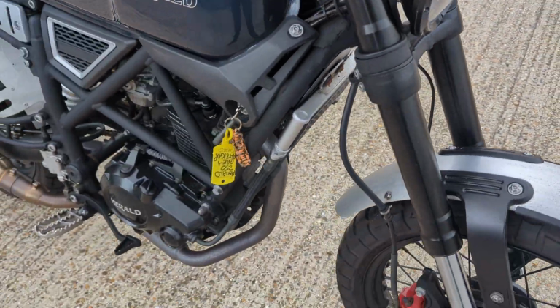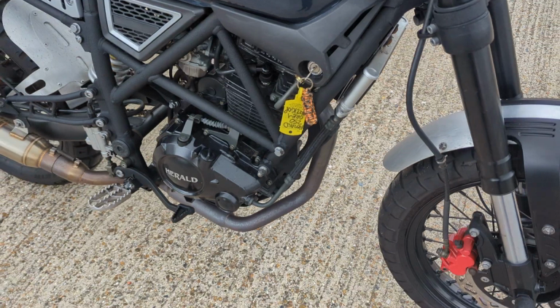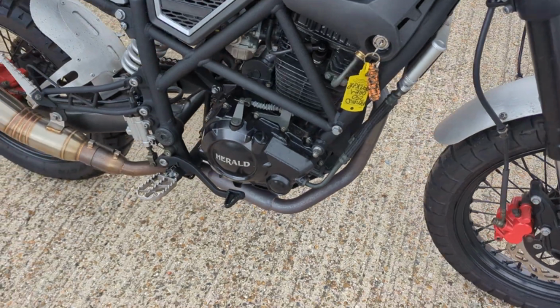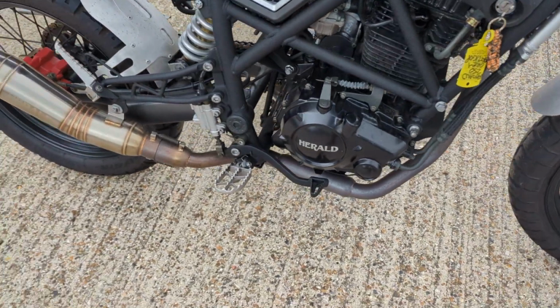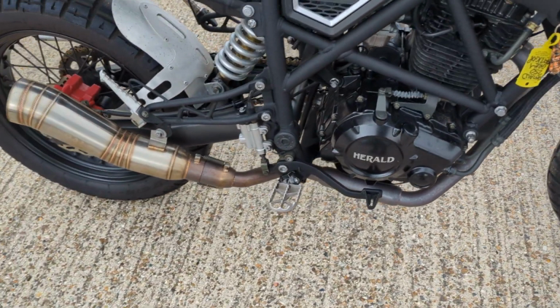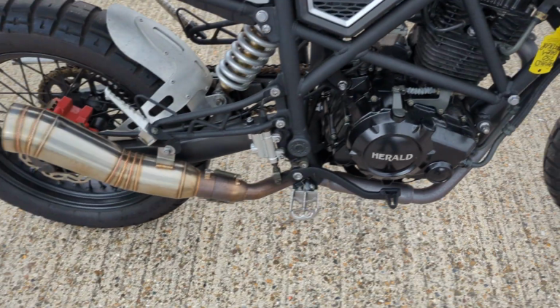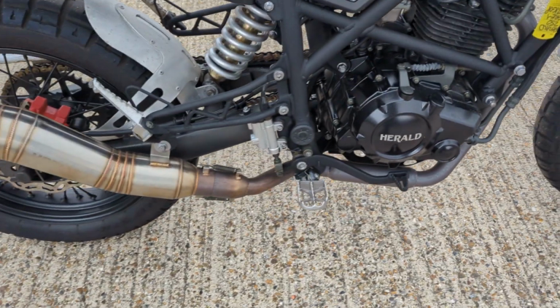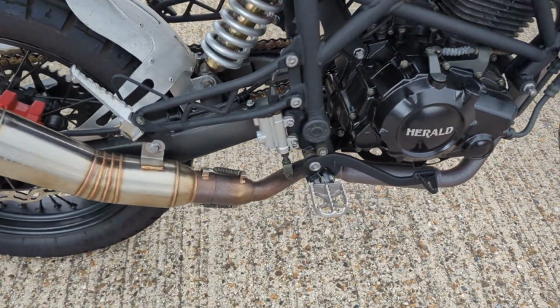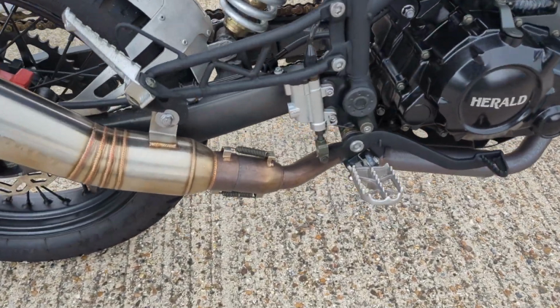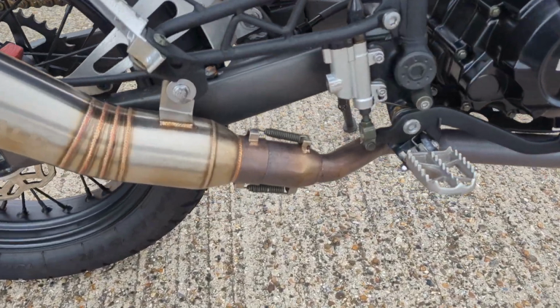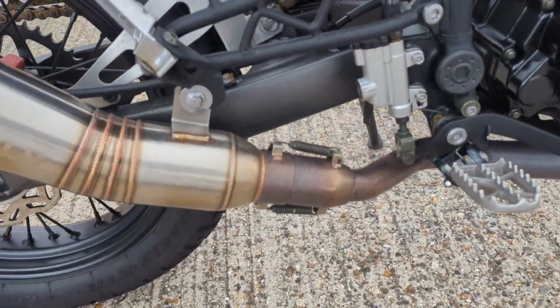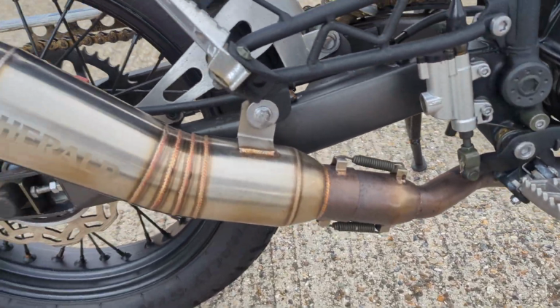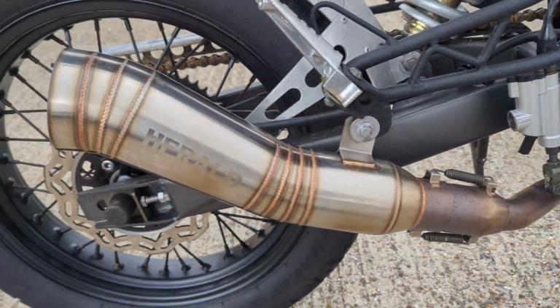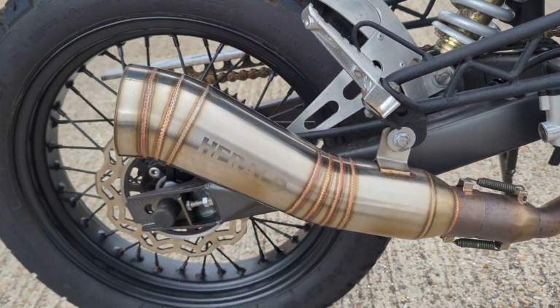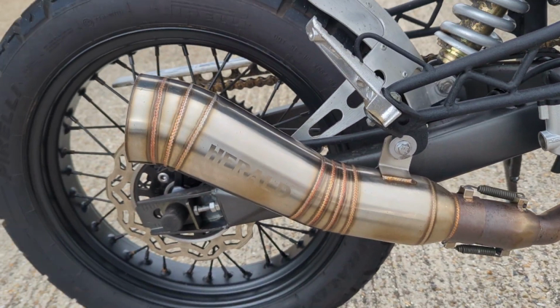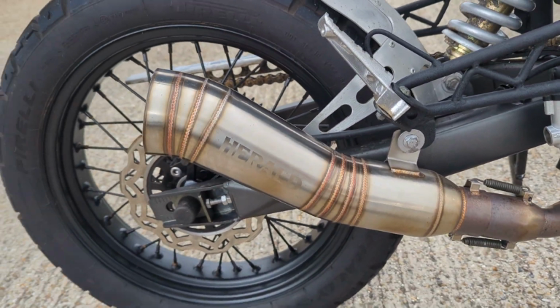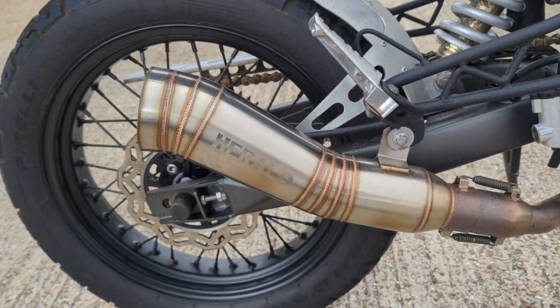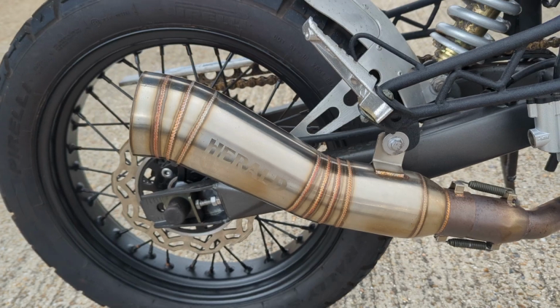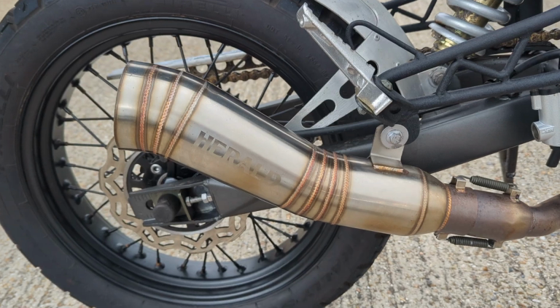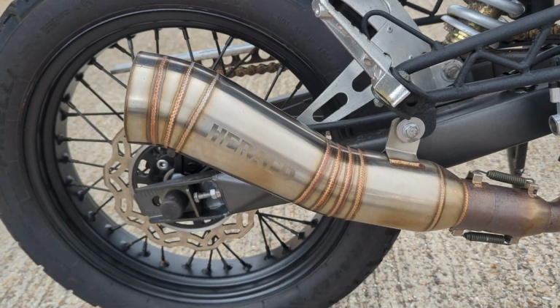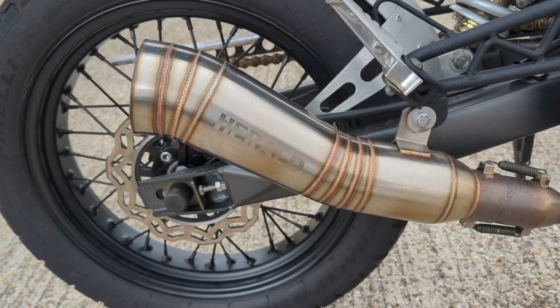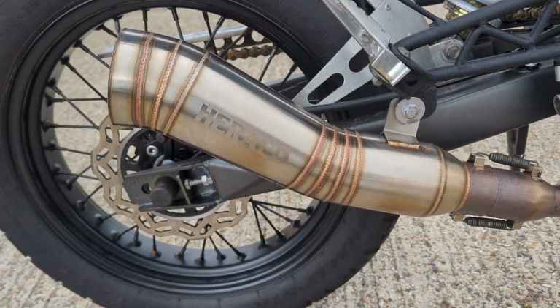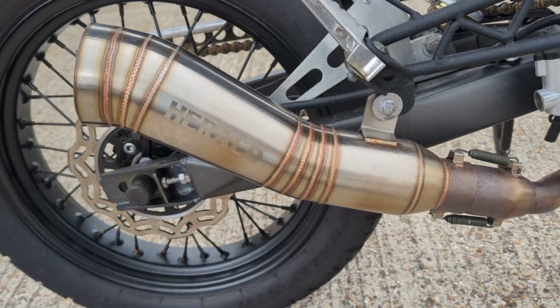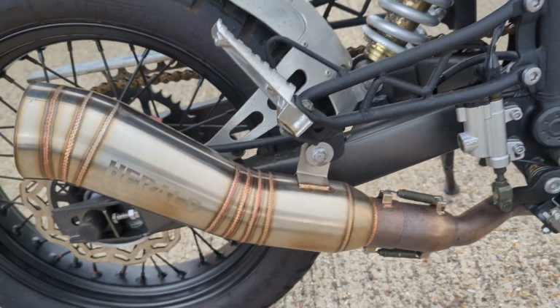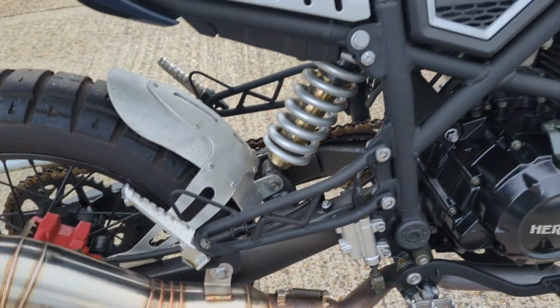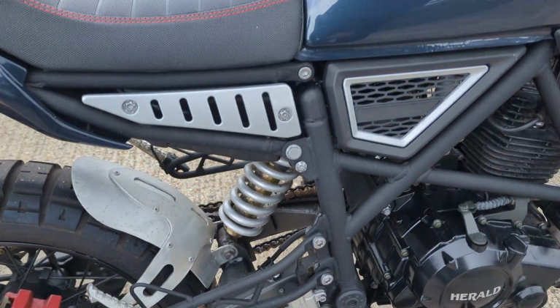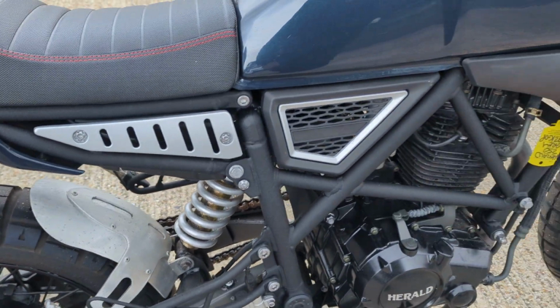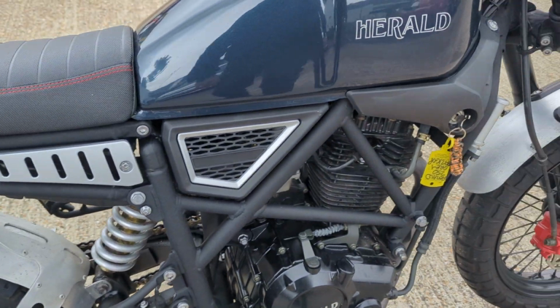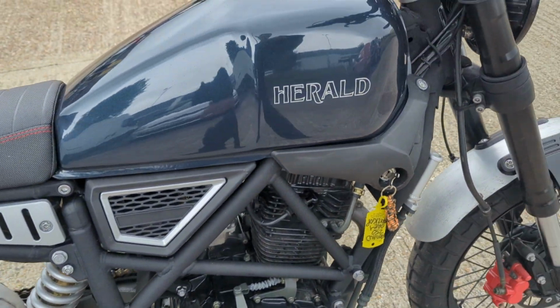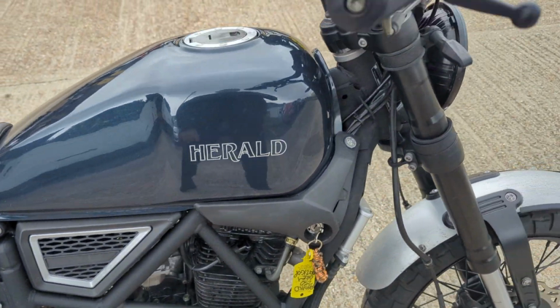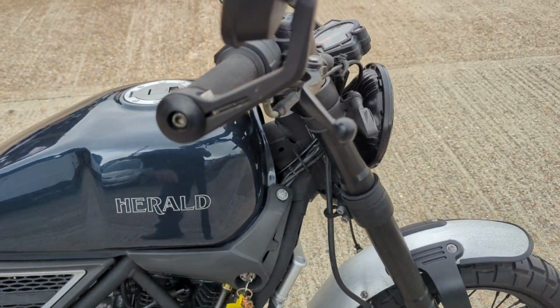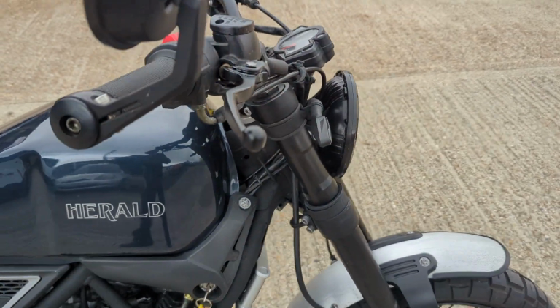It's really nice, sort of got like a — you'd call it really a sort of GP style exhaust on it. Really good little bike this.